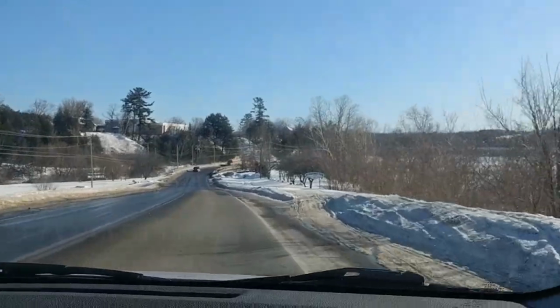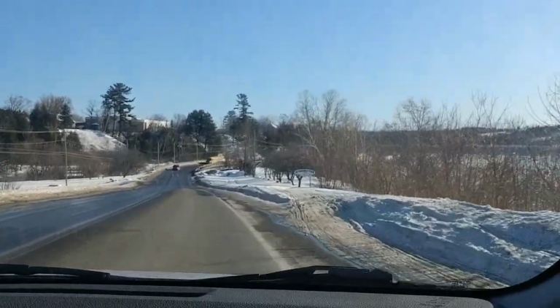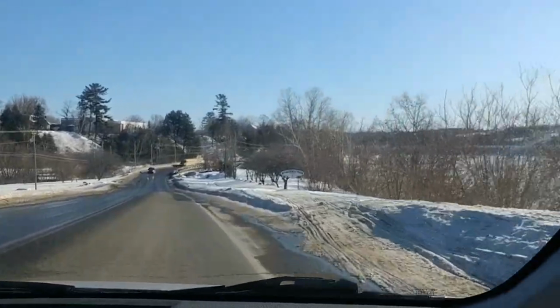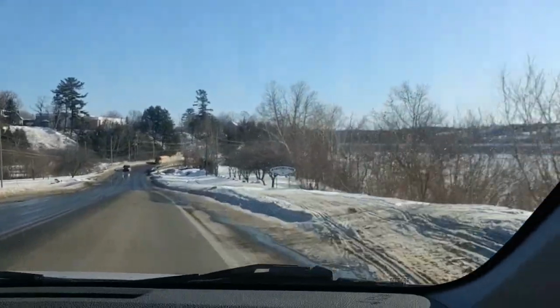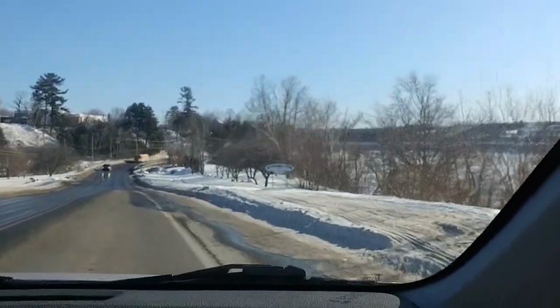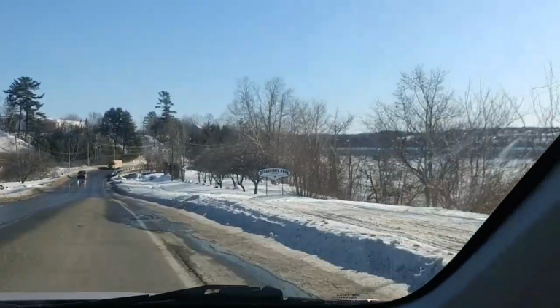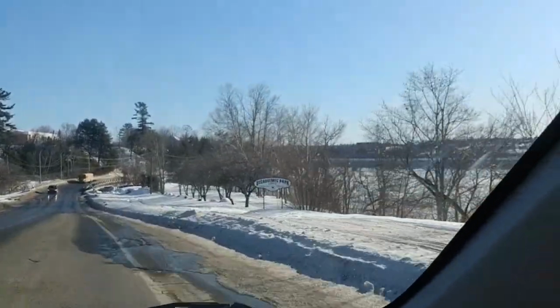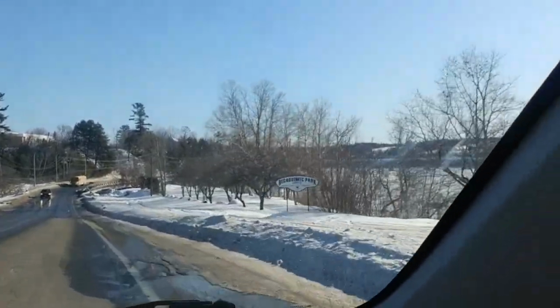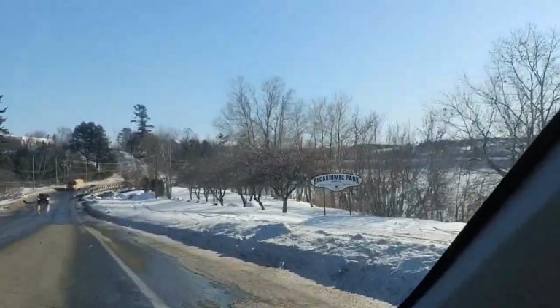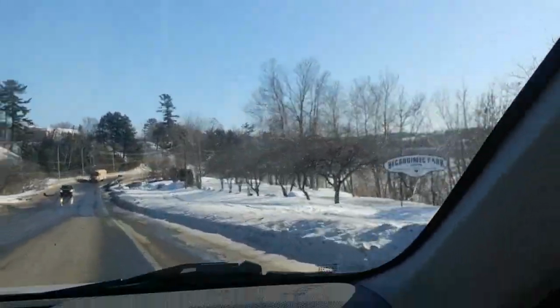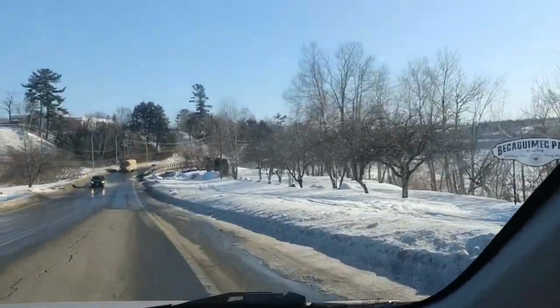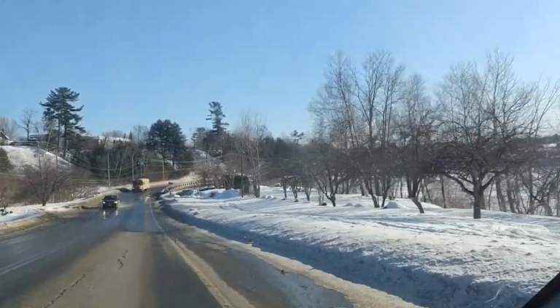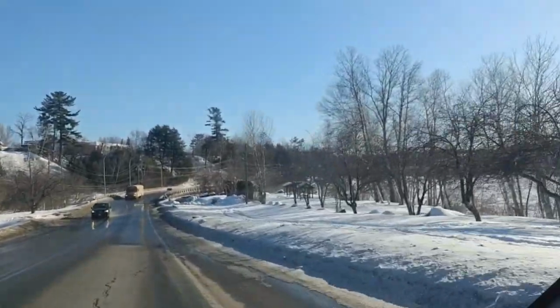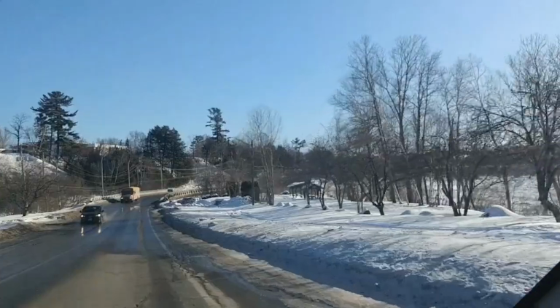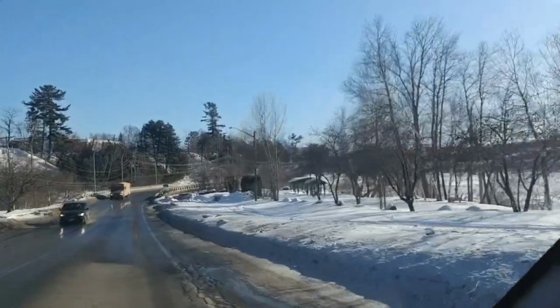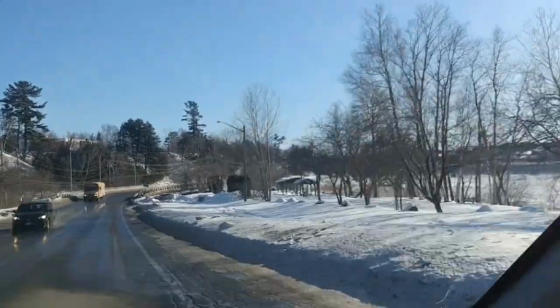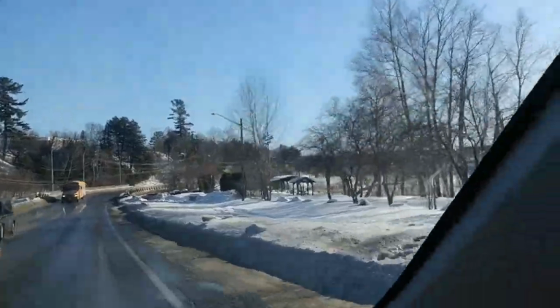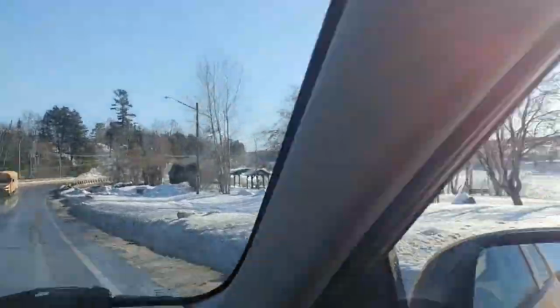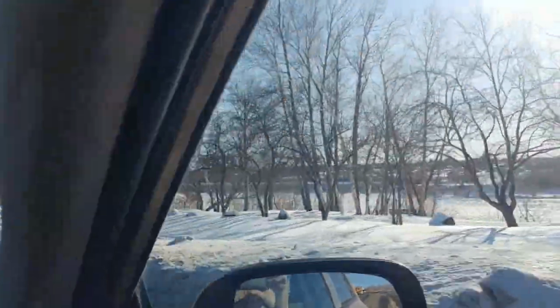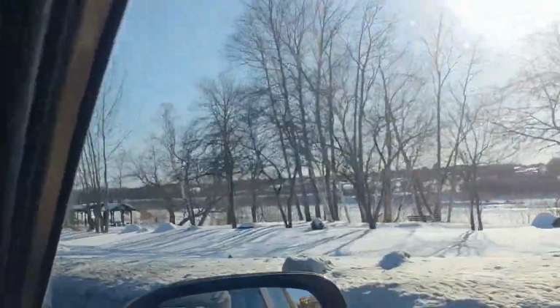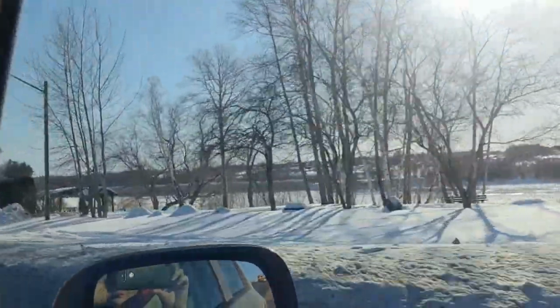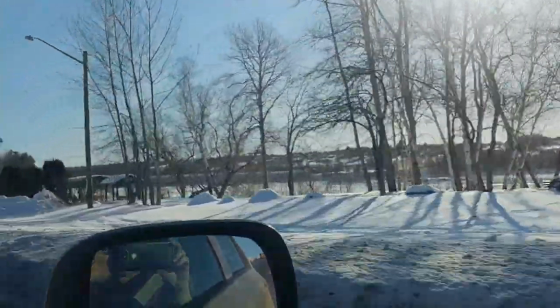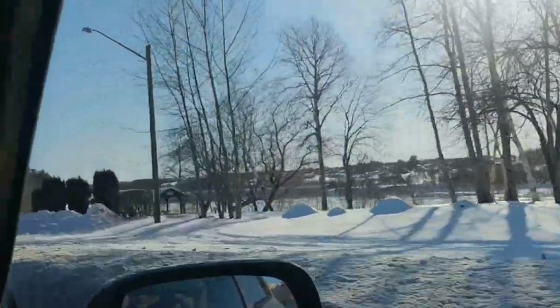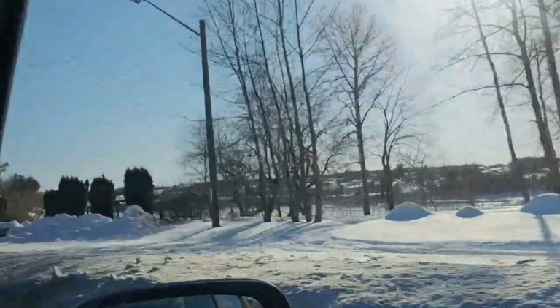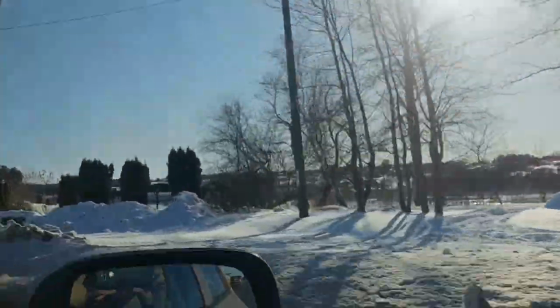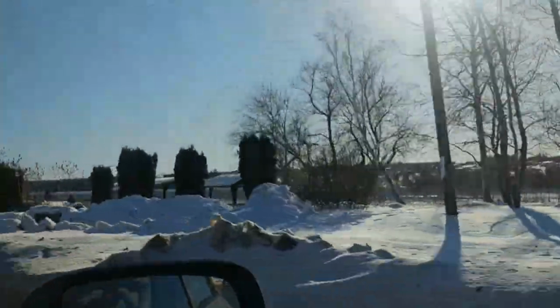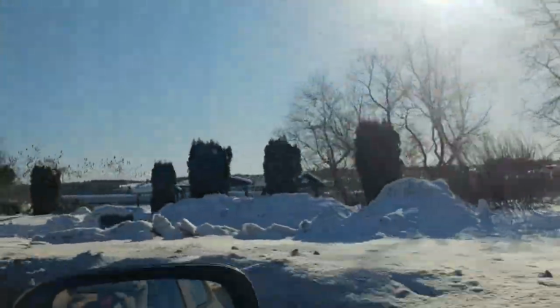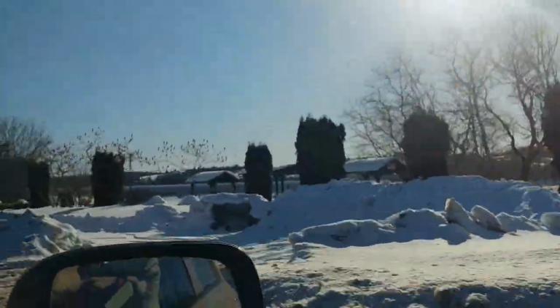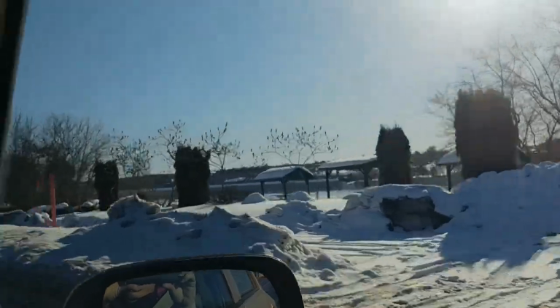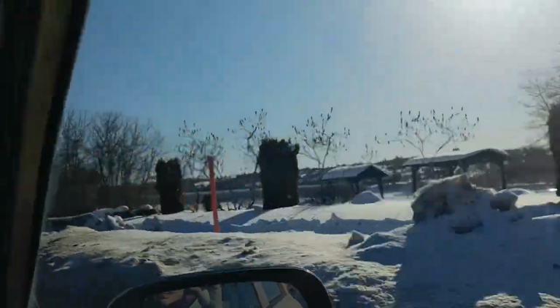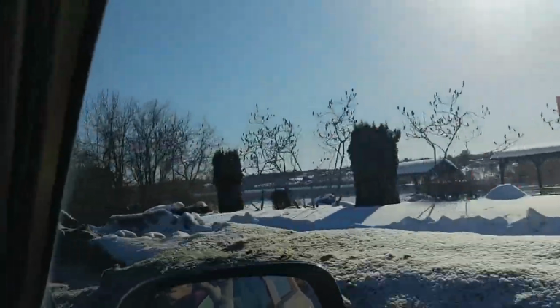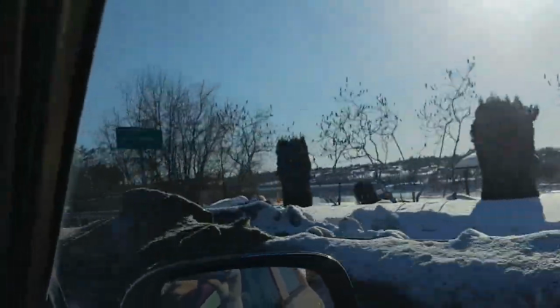In the summer there's a walking trail here, over this little creek, with a little picnic area overlooking the covered bridge.